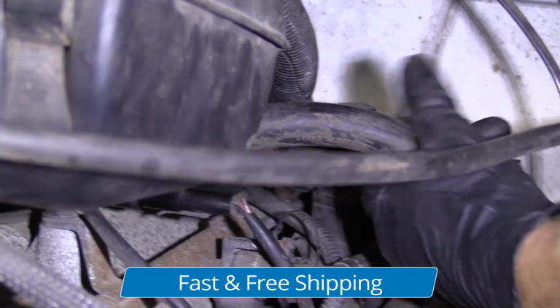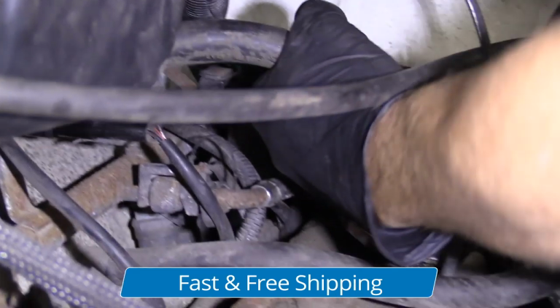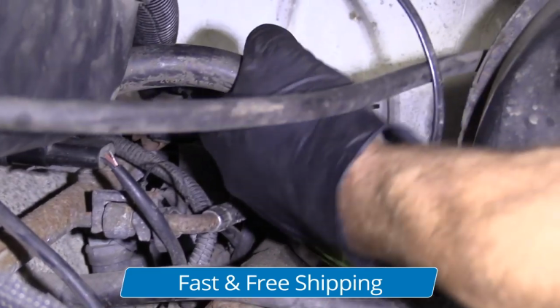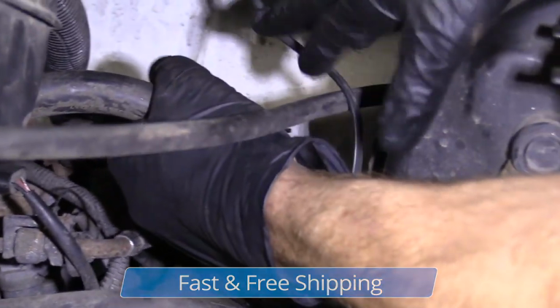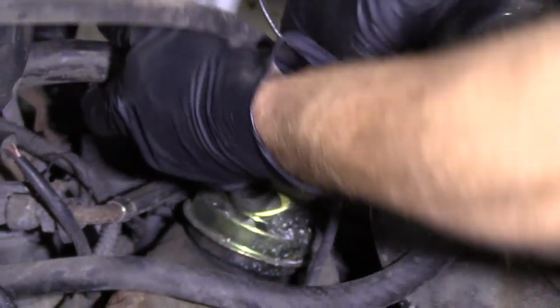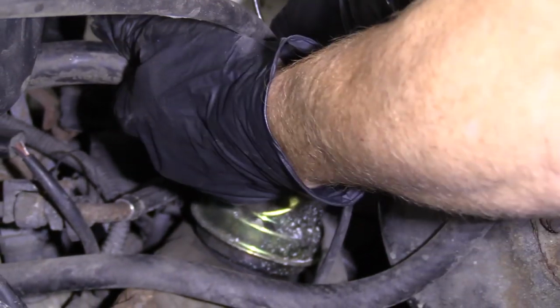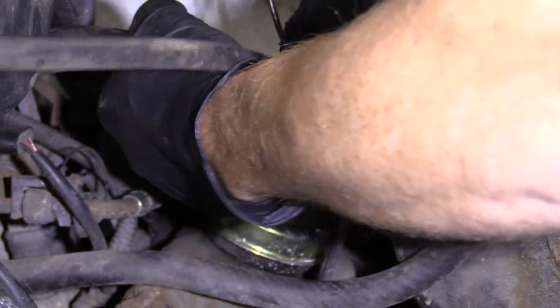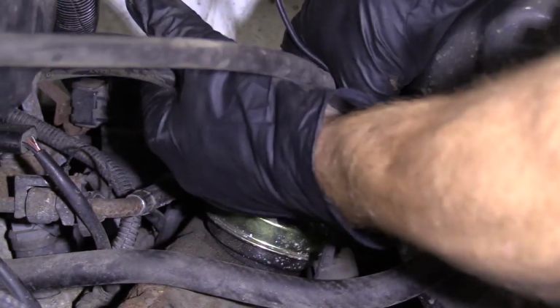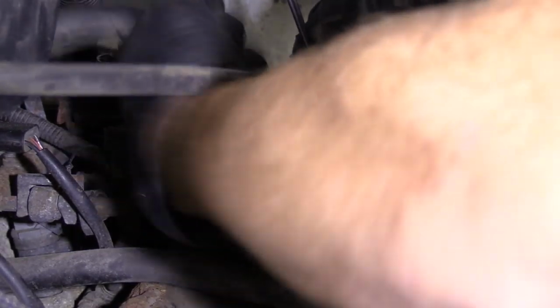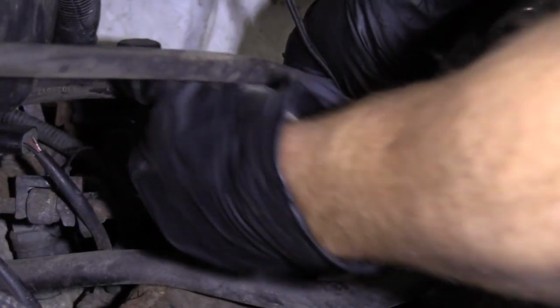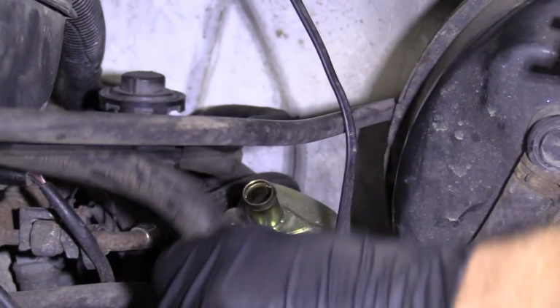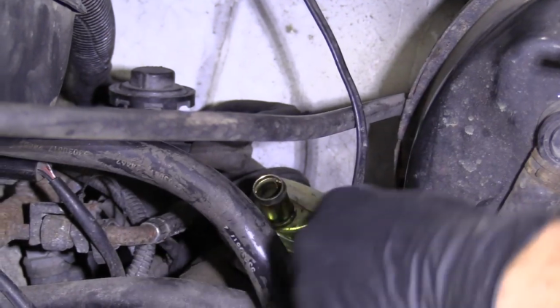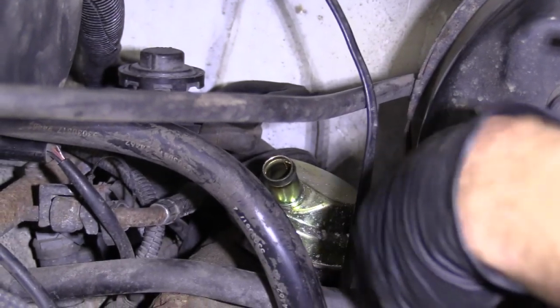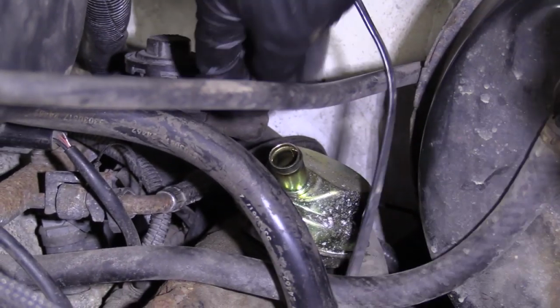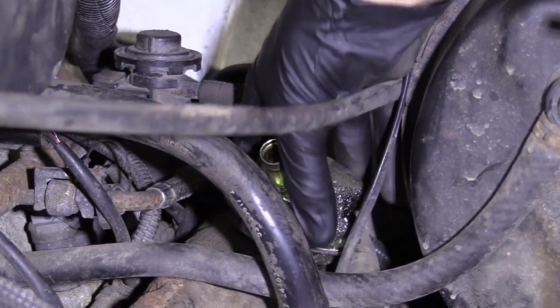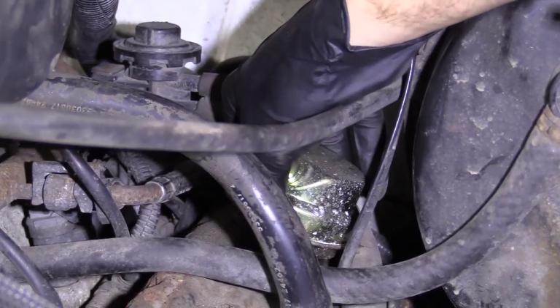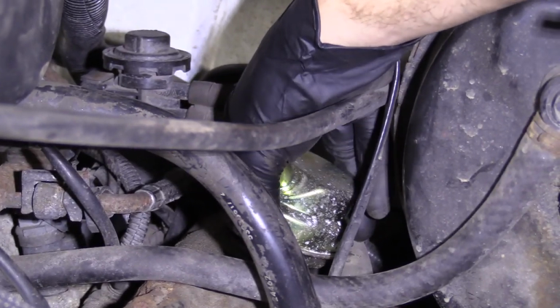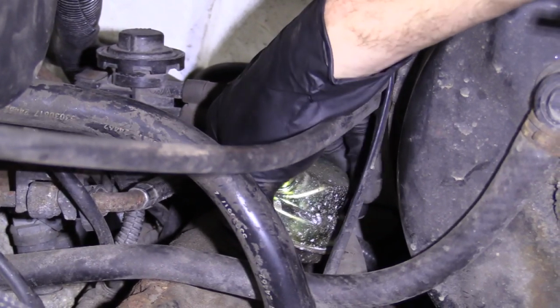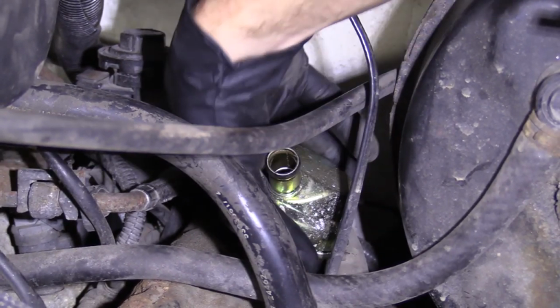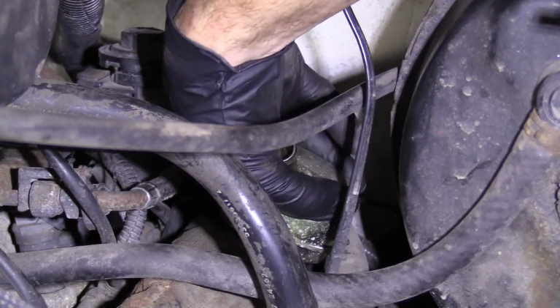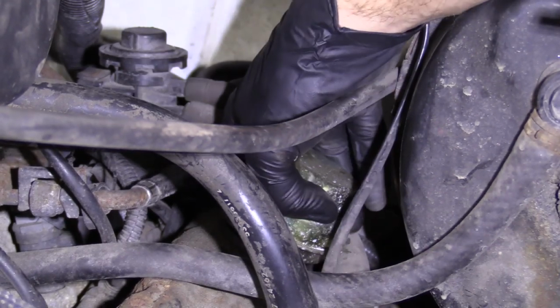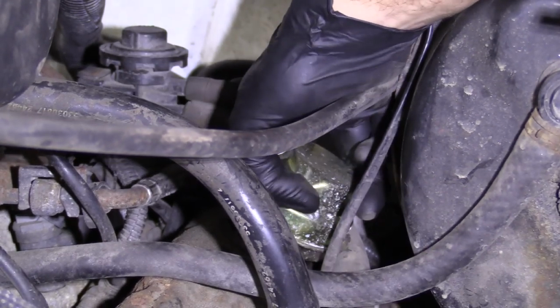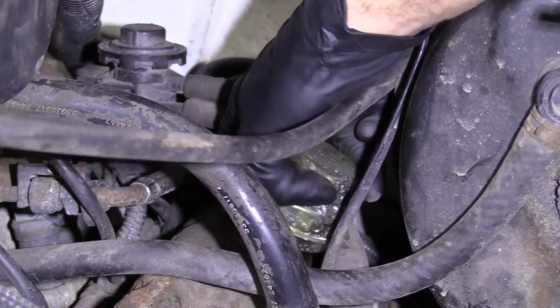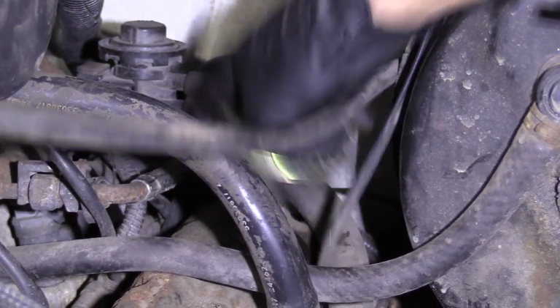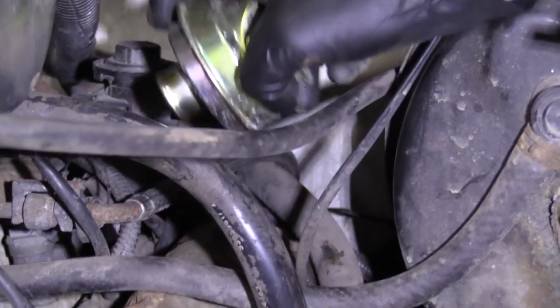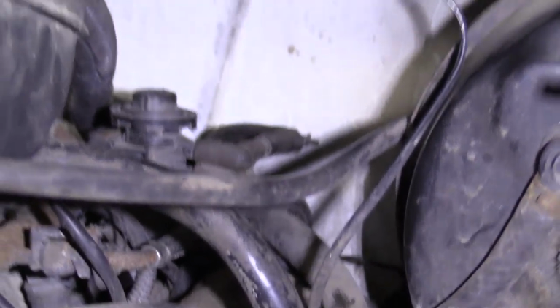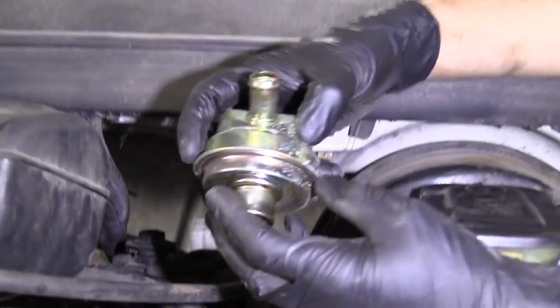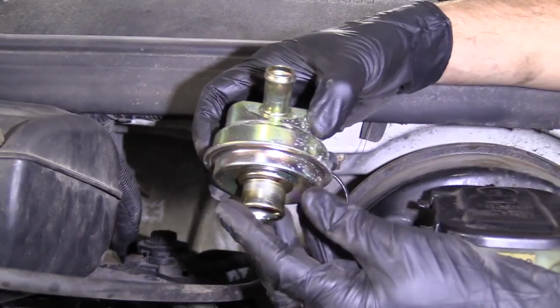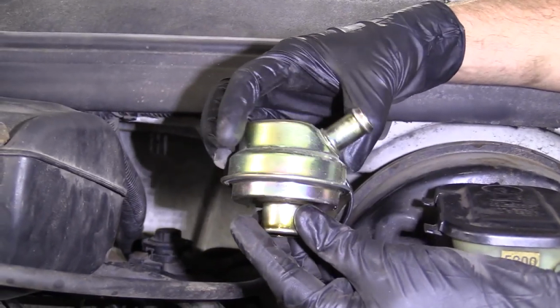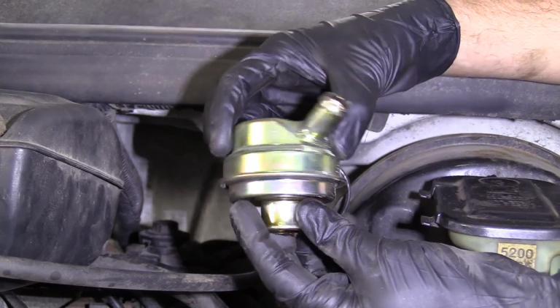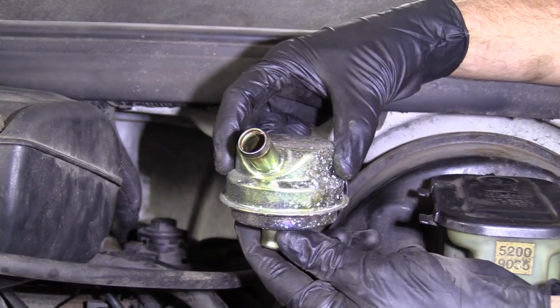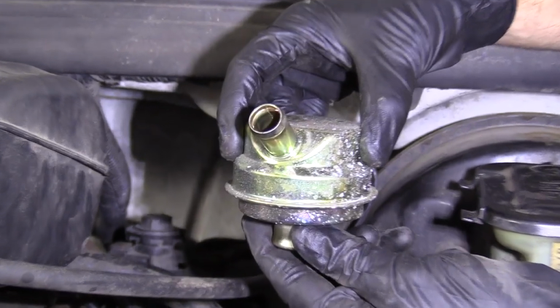So we'll just grab this hose, give it a little twist, and pop it off of there. The breather itself is held in by a rubber grommet inside the valve cover. I'll just pull that up. There you go — there's your breather.